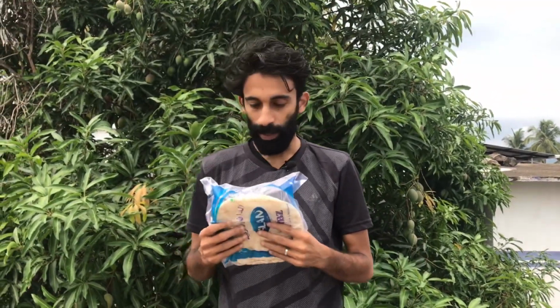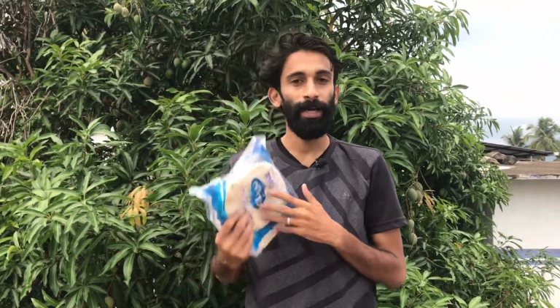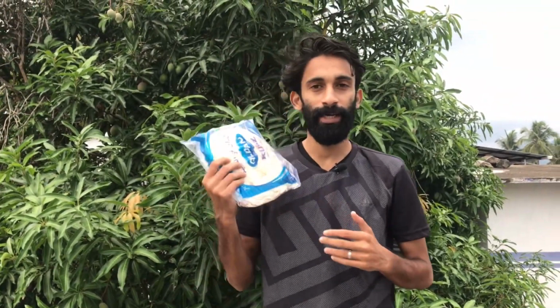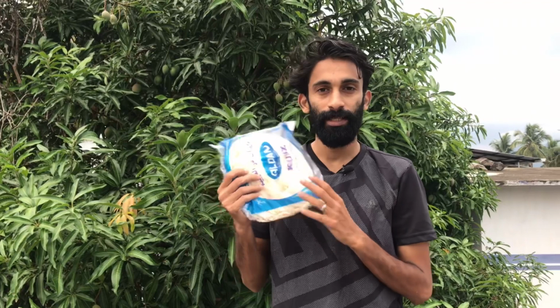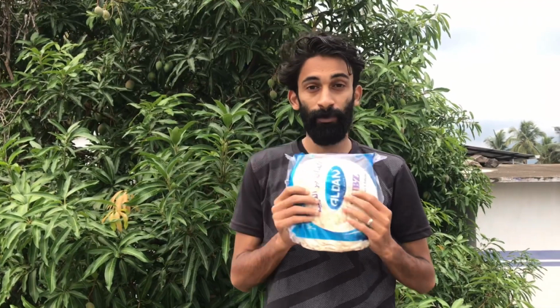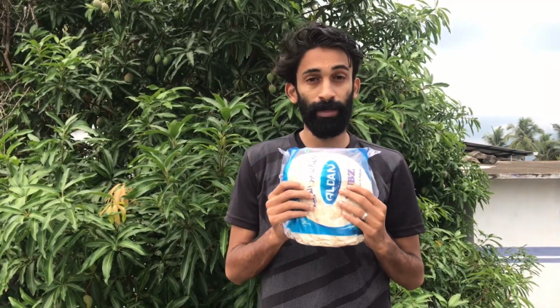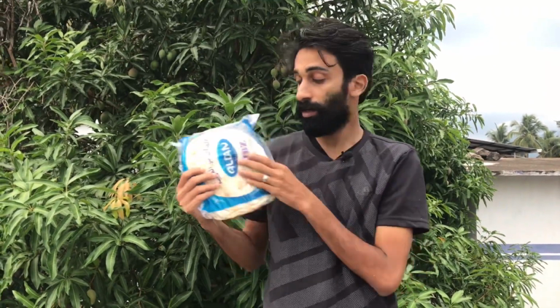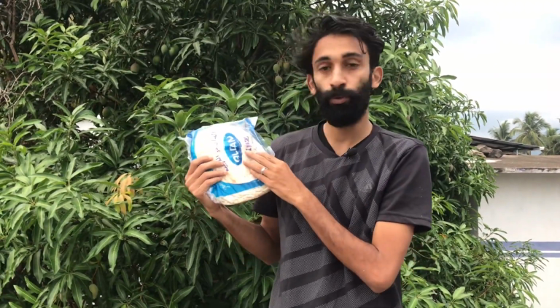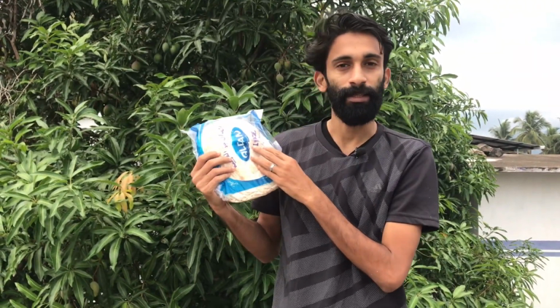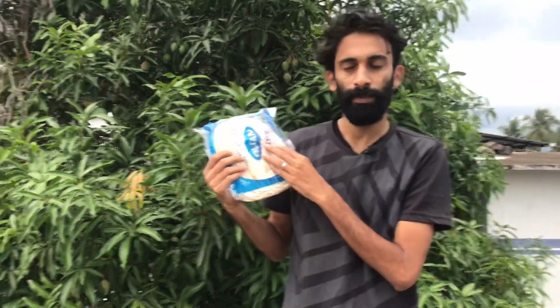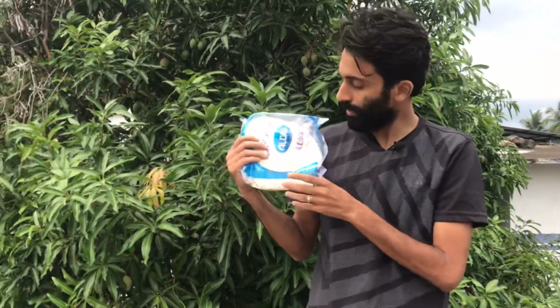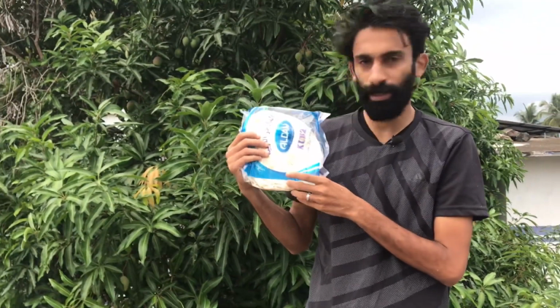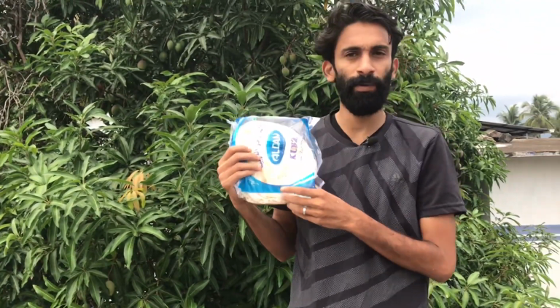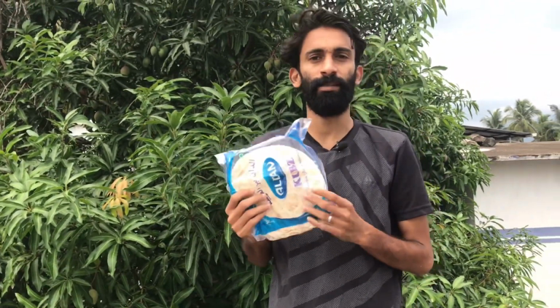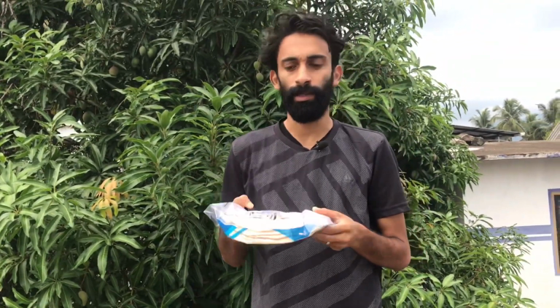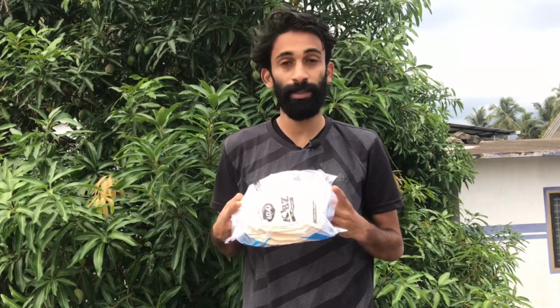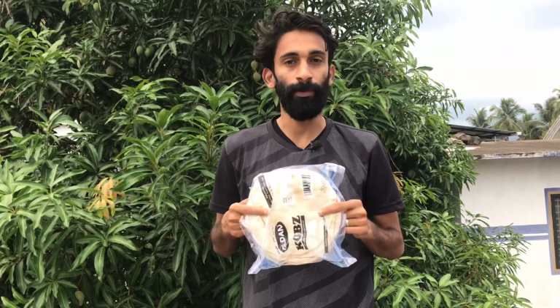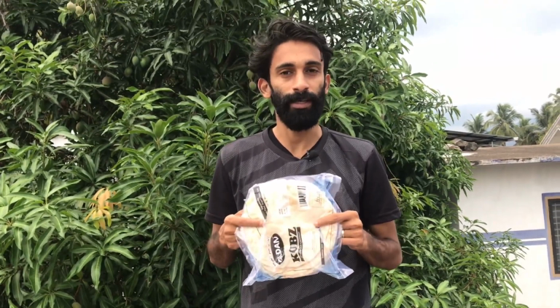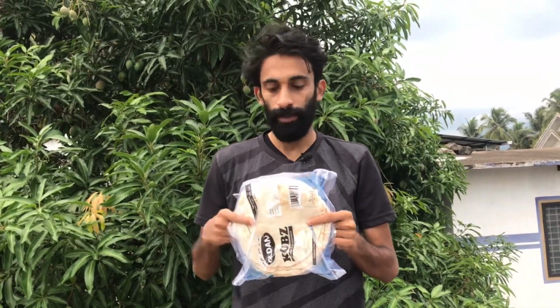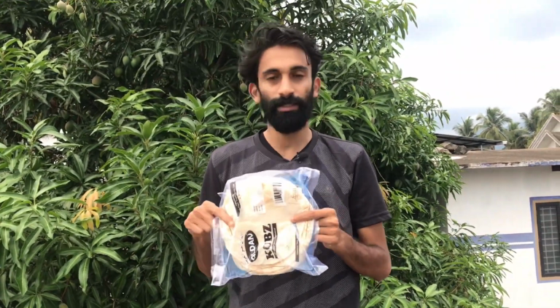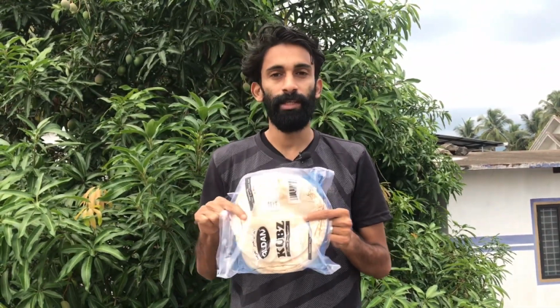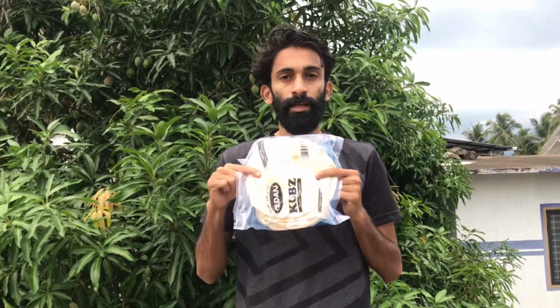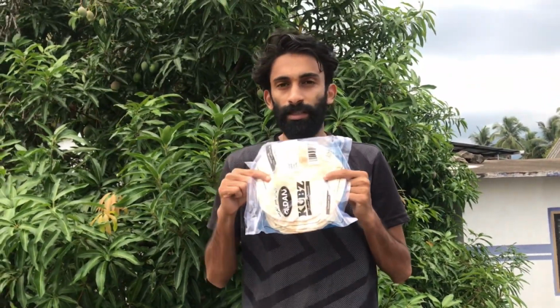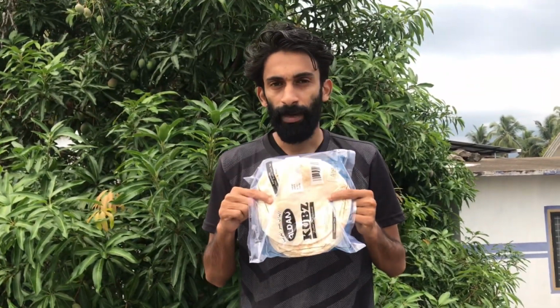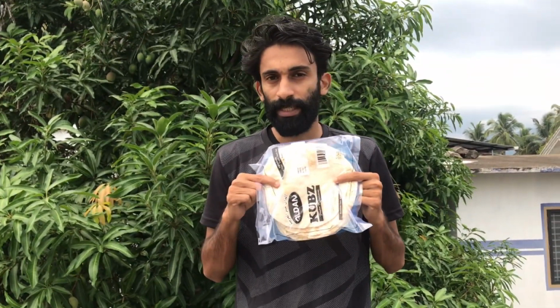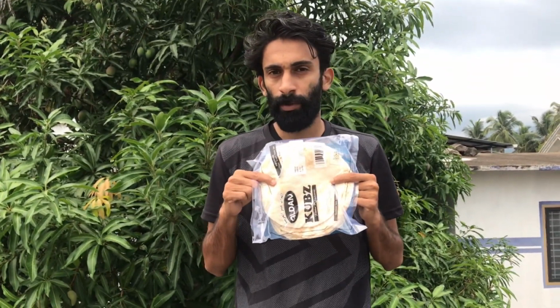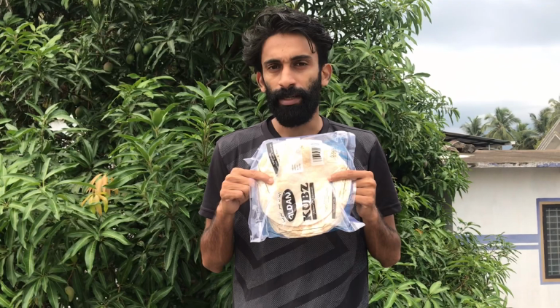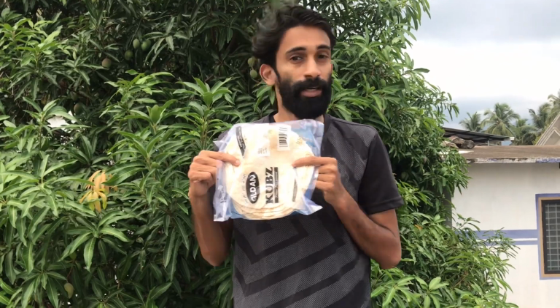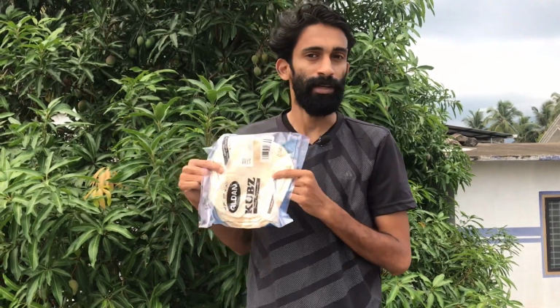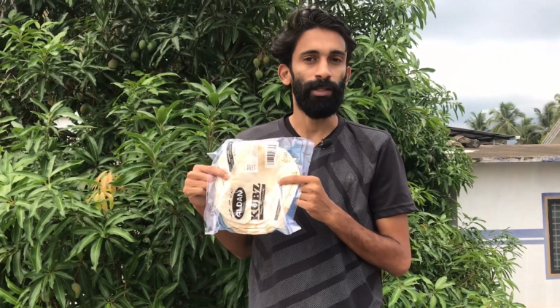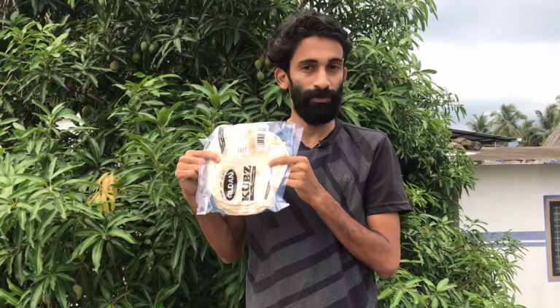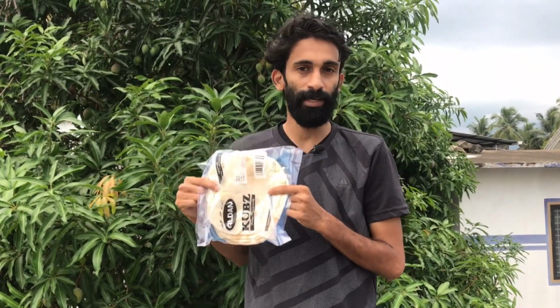My hand is not a shawarma. If you have any questions — what is this? What I'm doing is a chicken shawarma. That's what I'm doing.